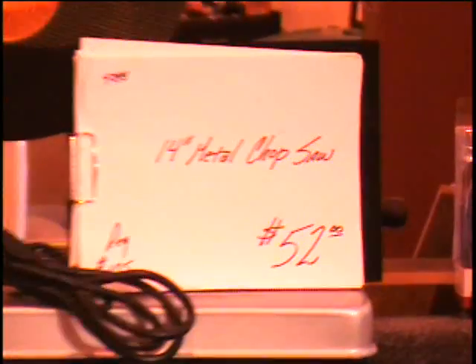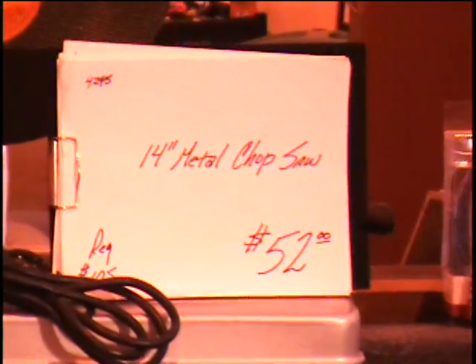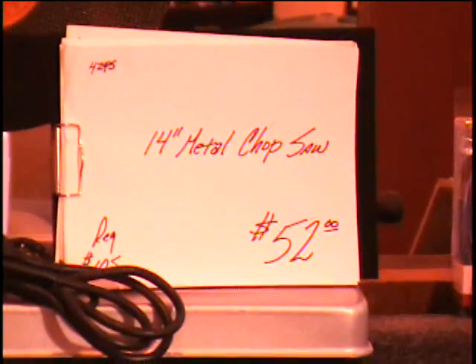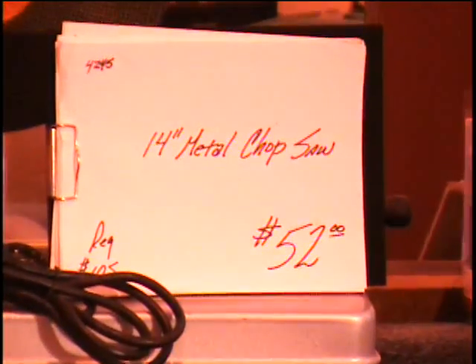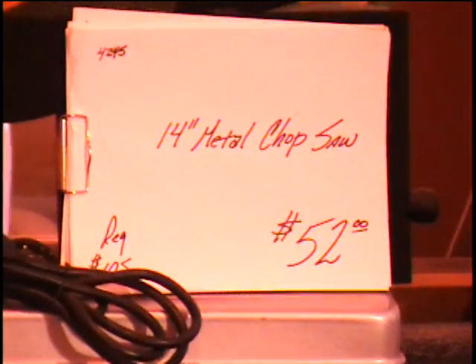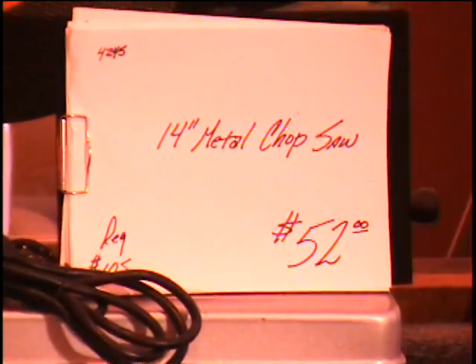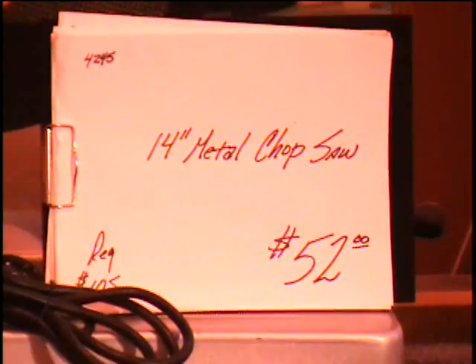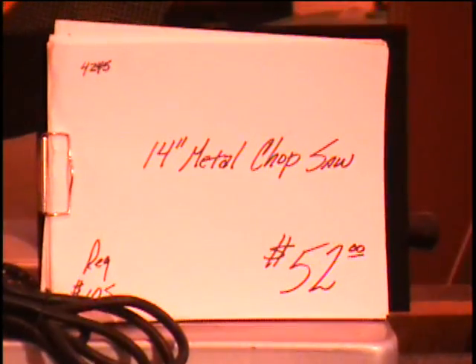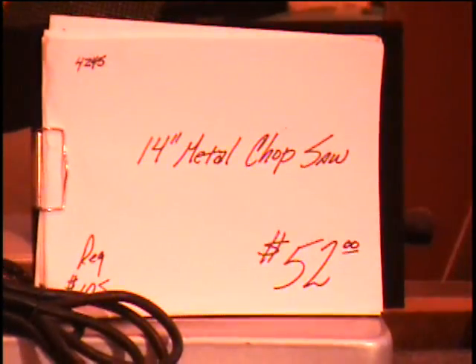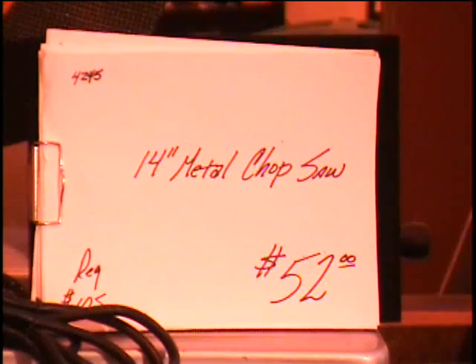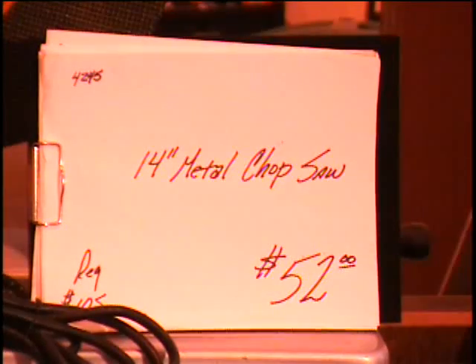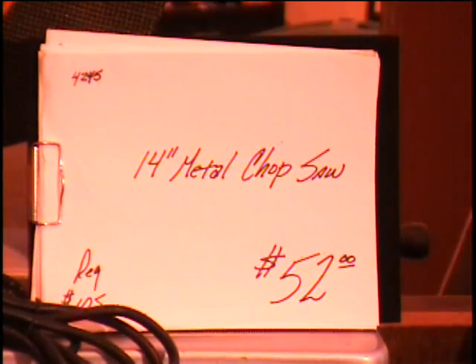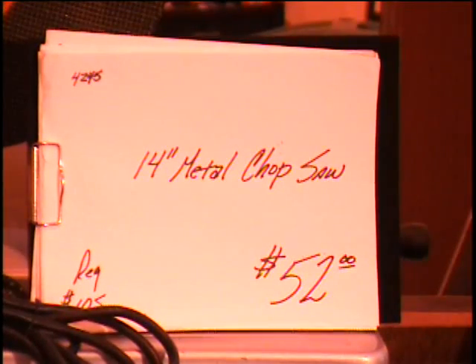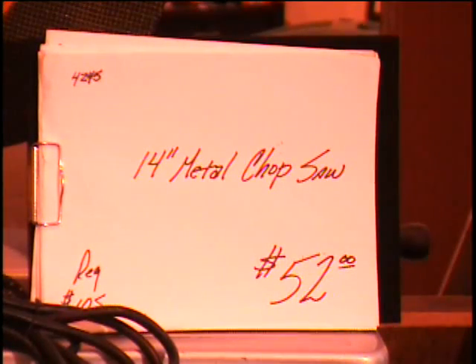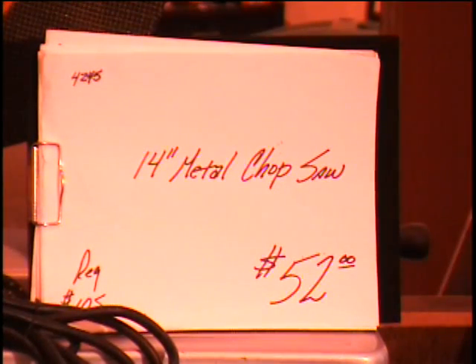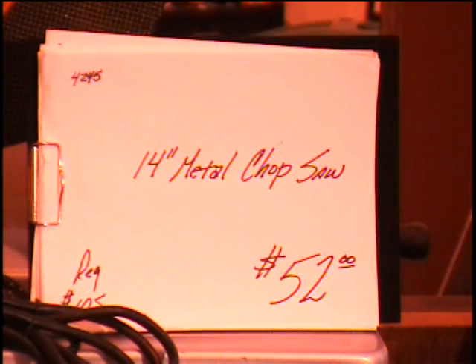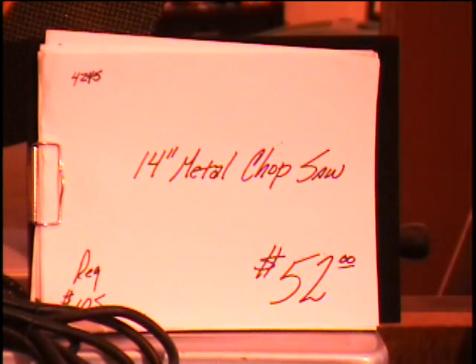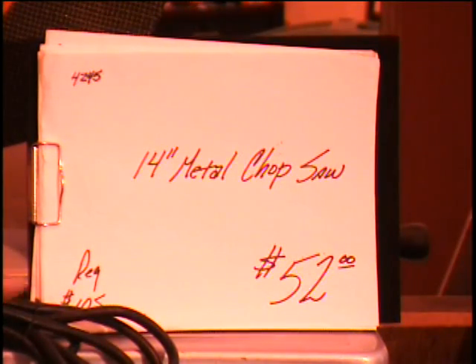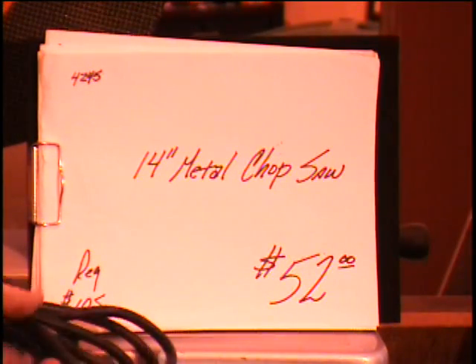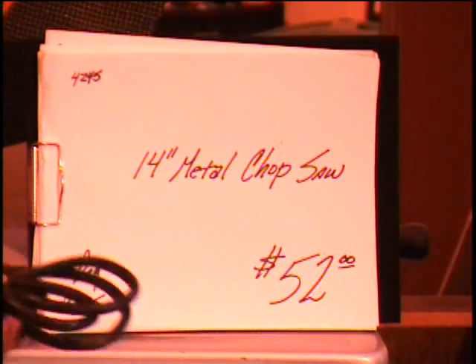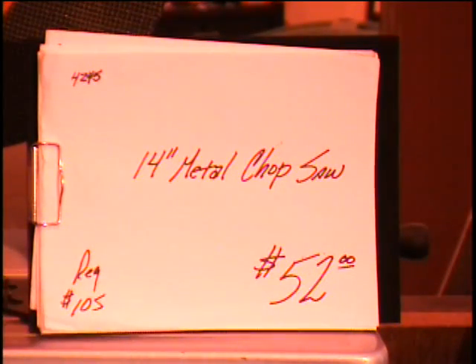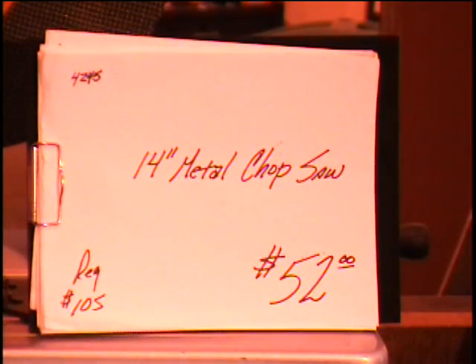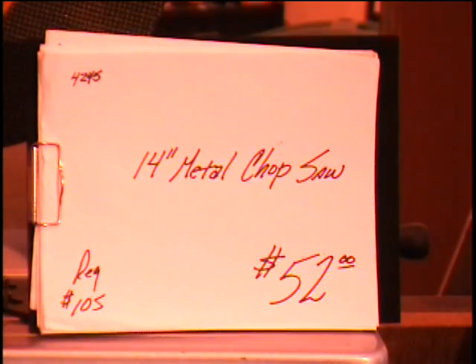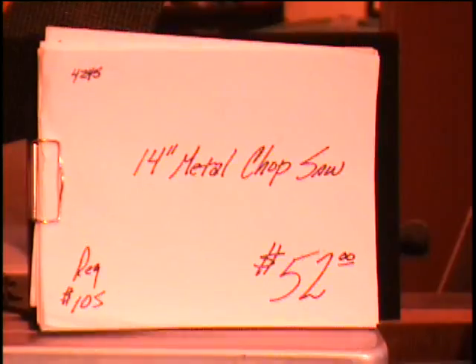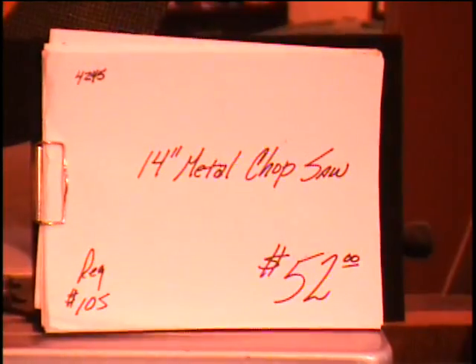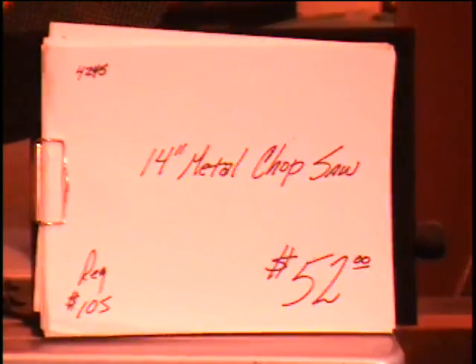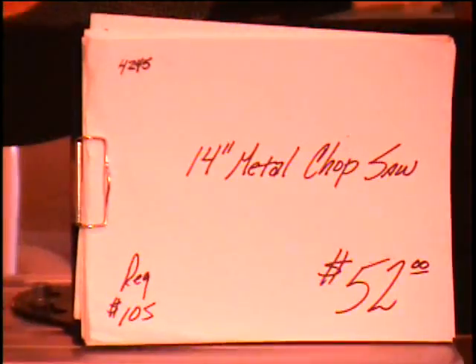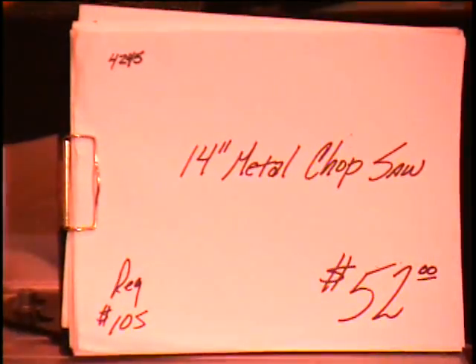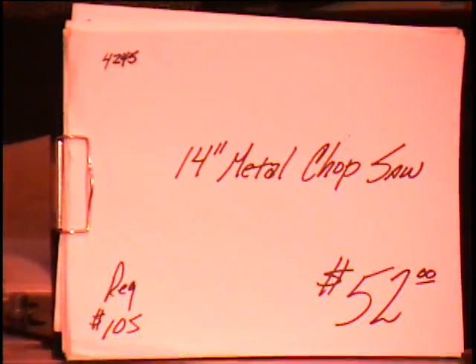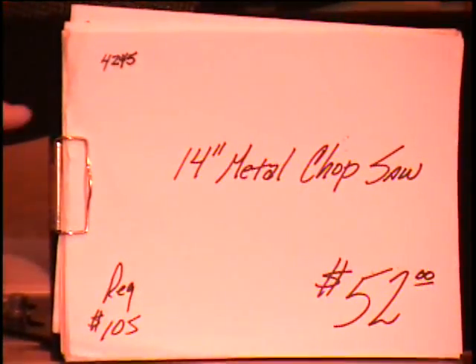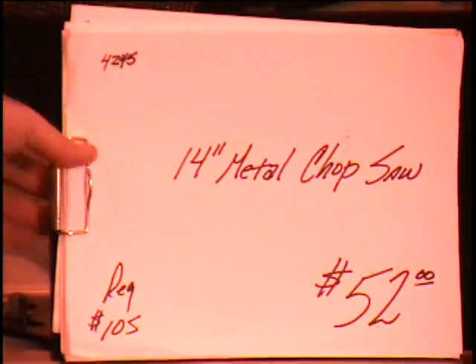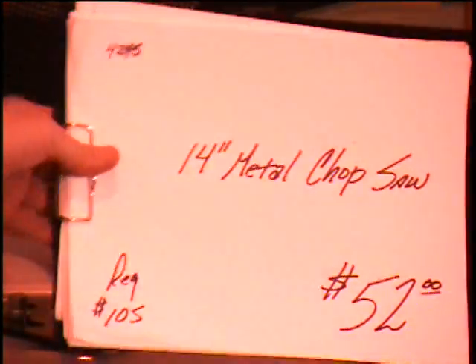All right, everybody, I've got a very popular item here. It's a 14-inch metal cutting chop saw. I've actually used this tool in the warehouse a lot to affect a lot of repairs. Very popular item.